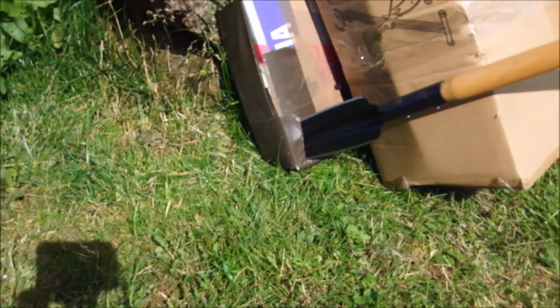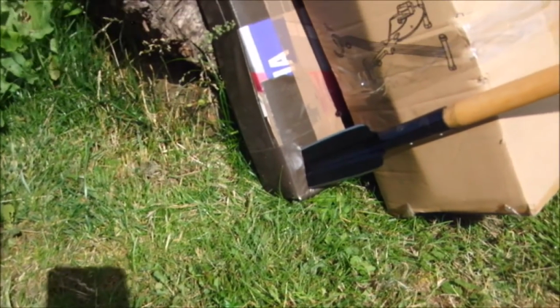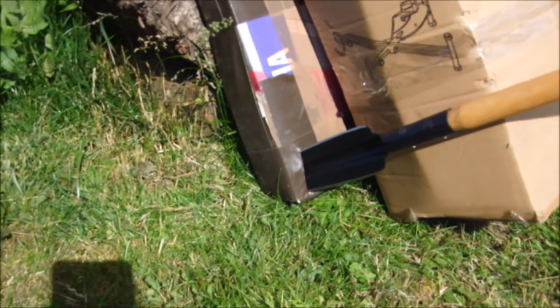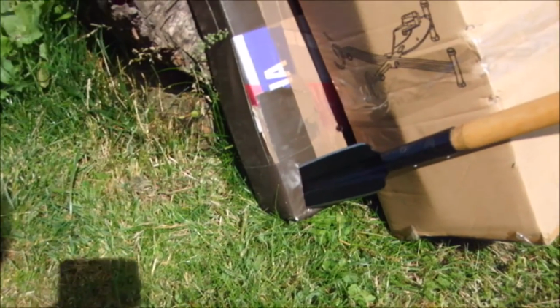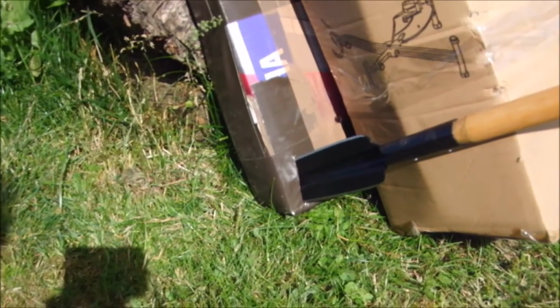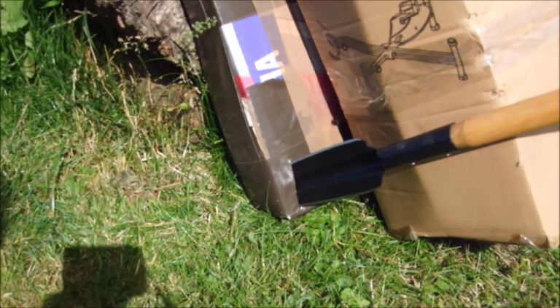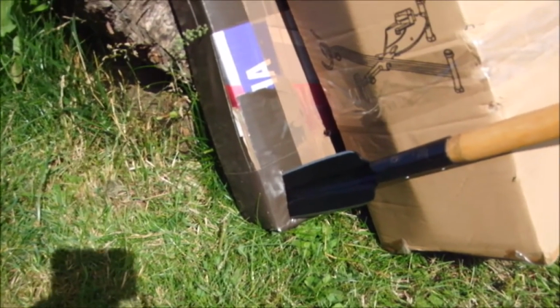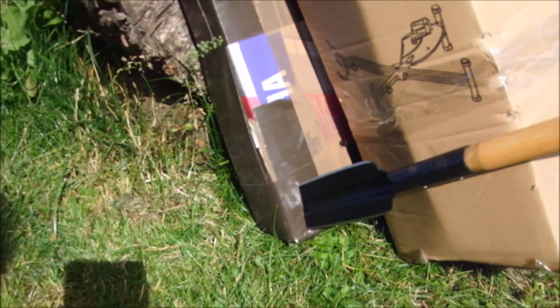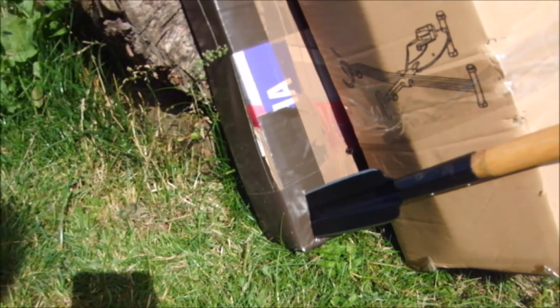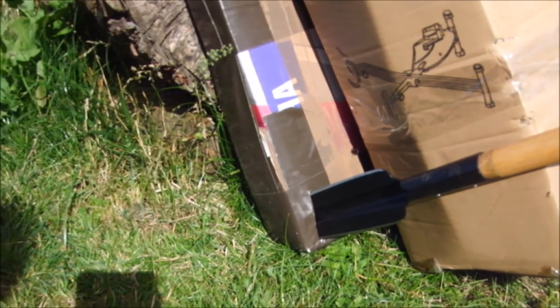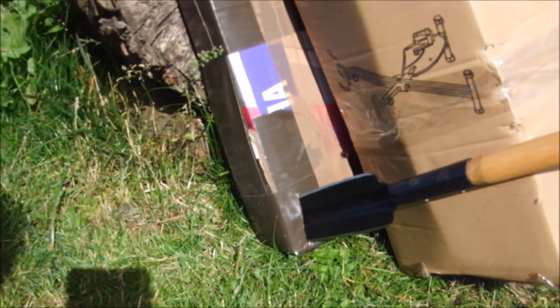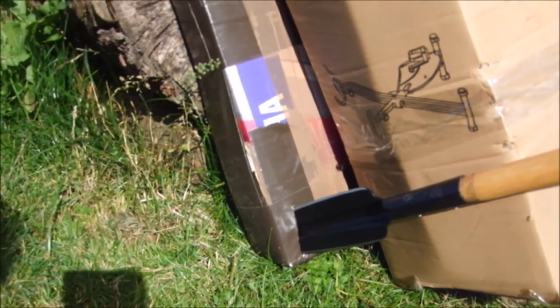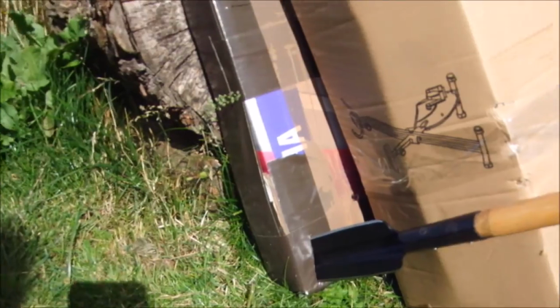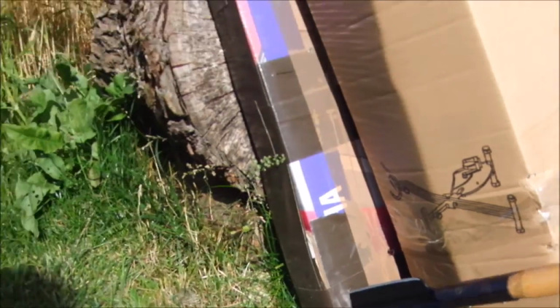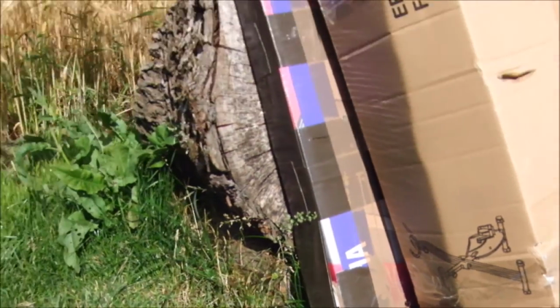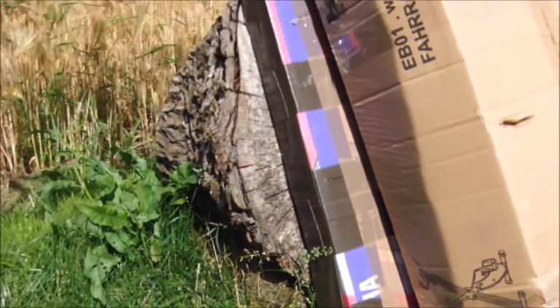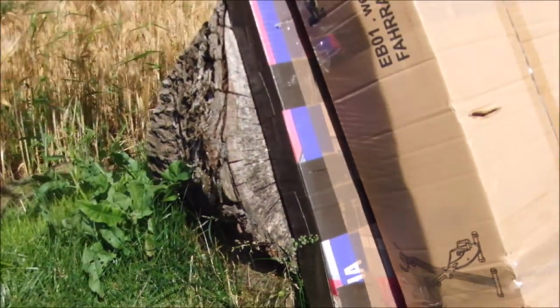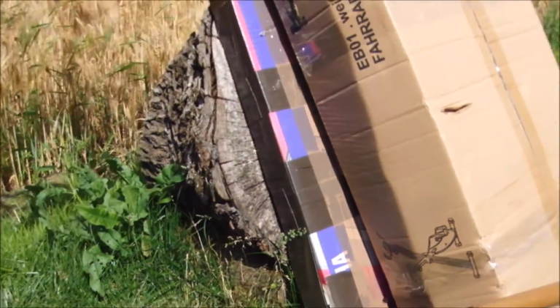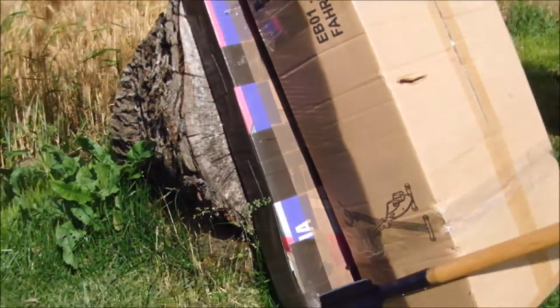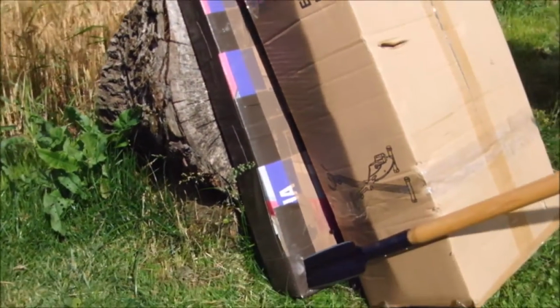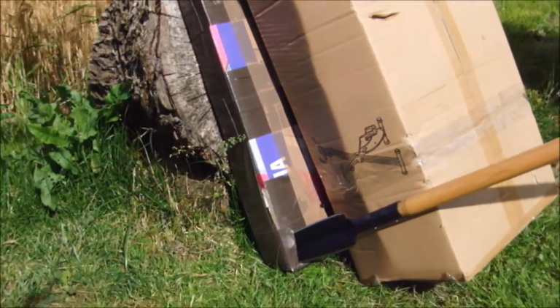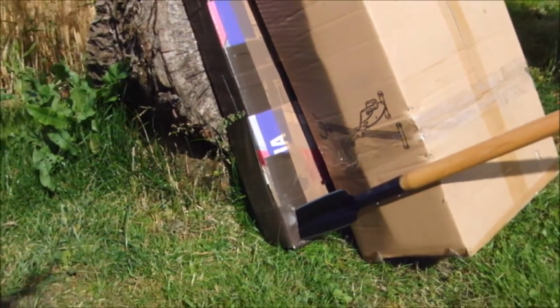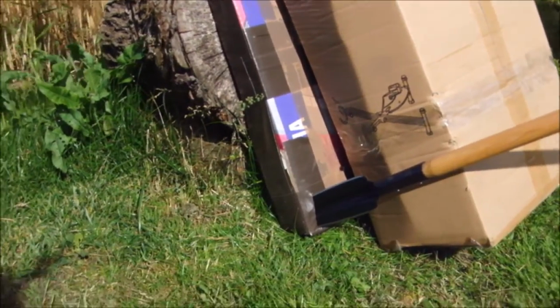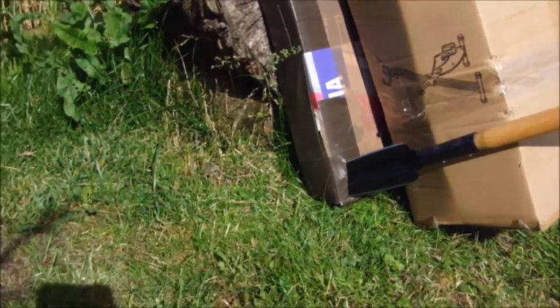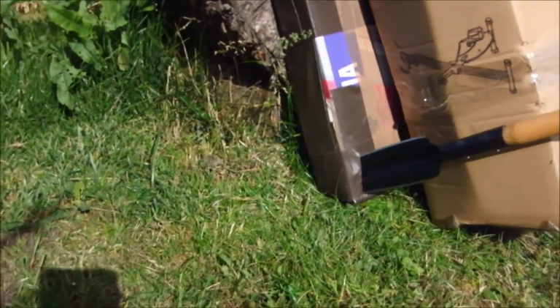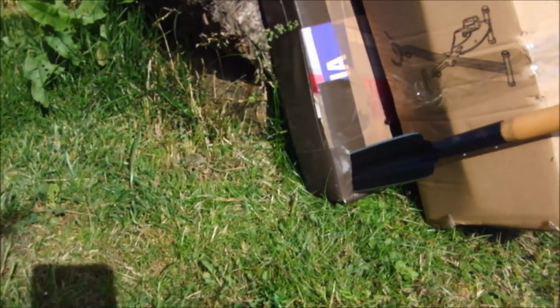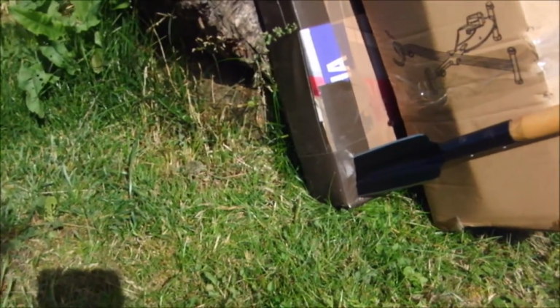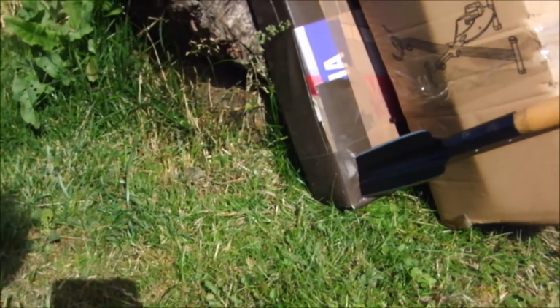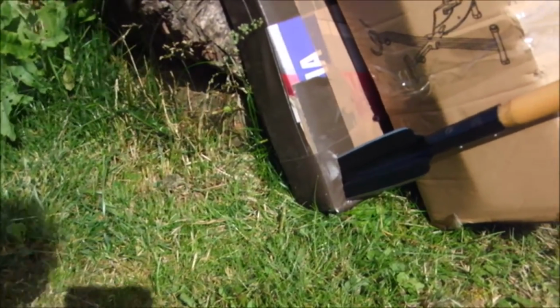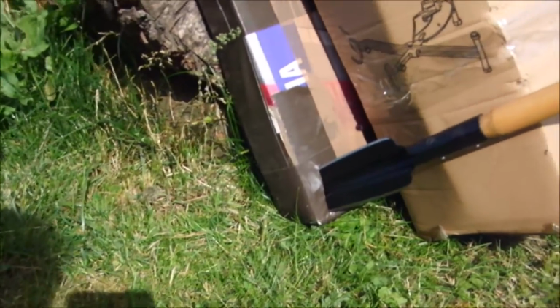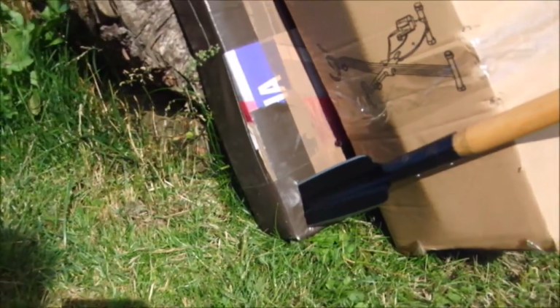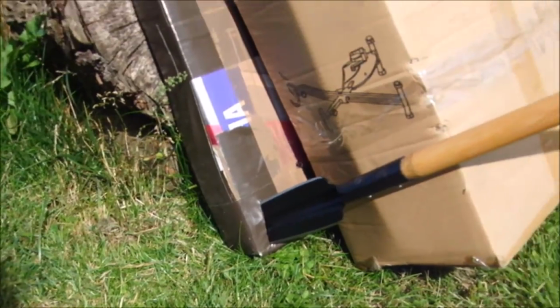It went into the second cardboard box. Well, at least it hit the second cardboard box, and then a little bit into the dirt on the ground.